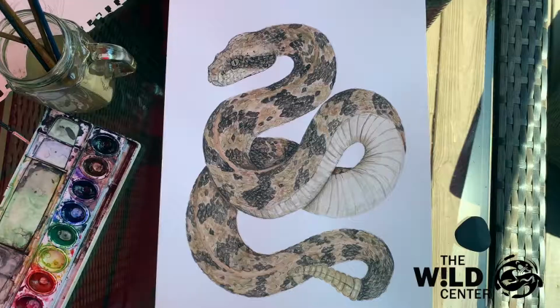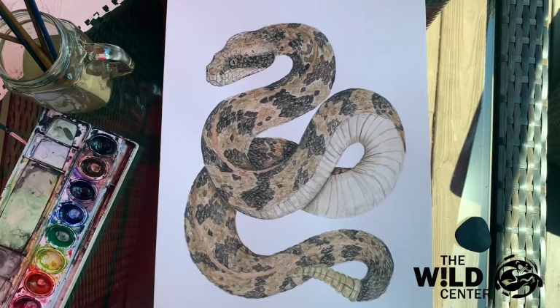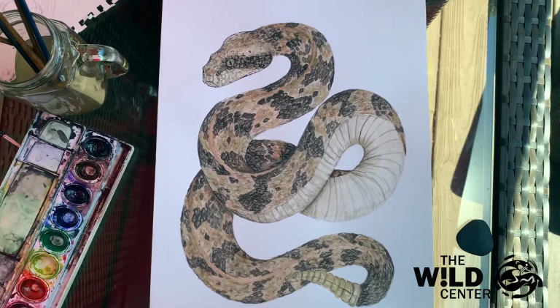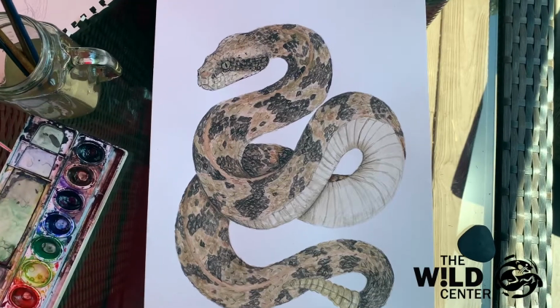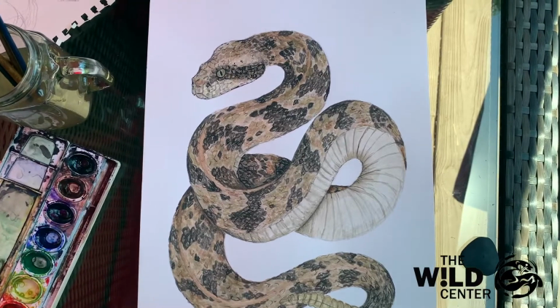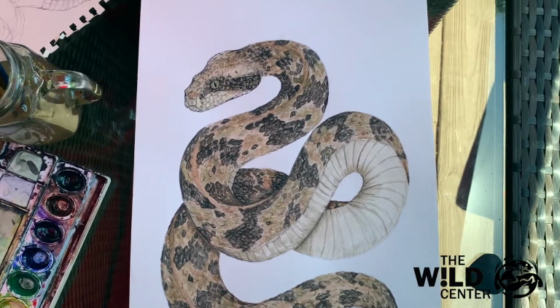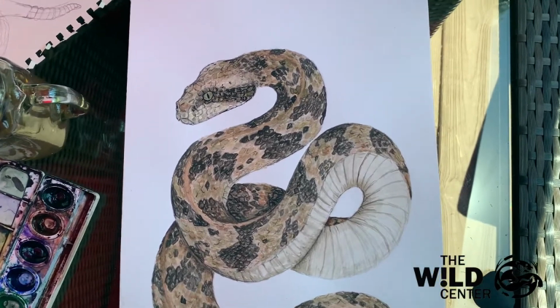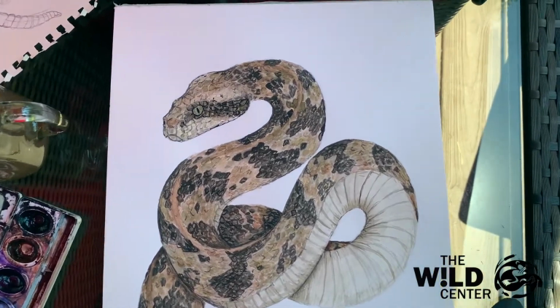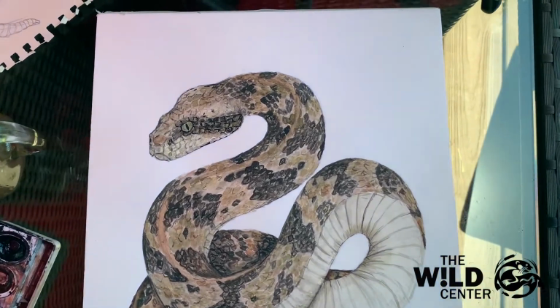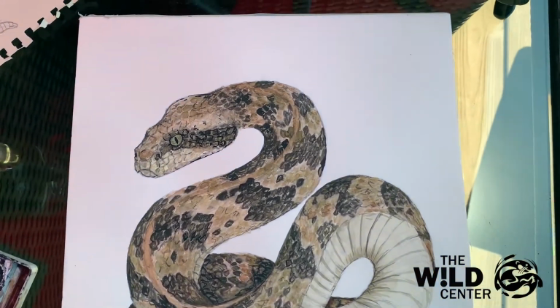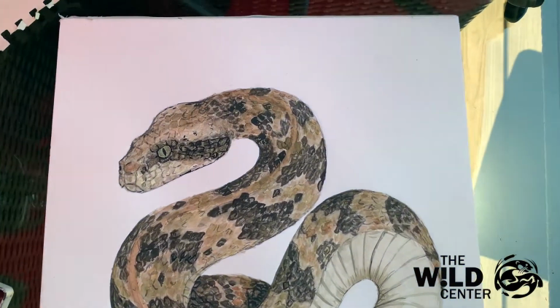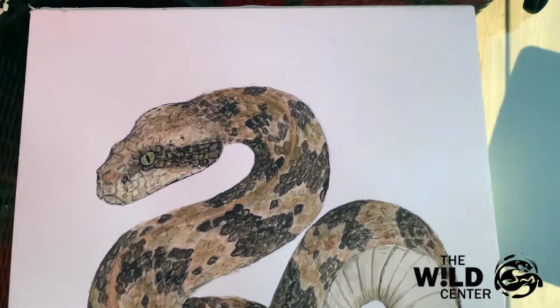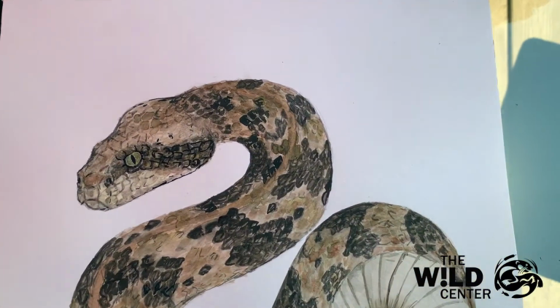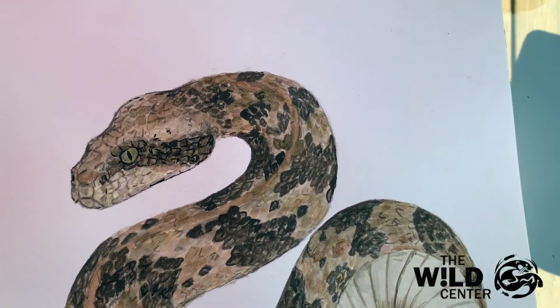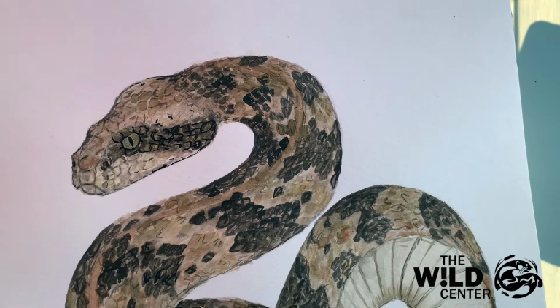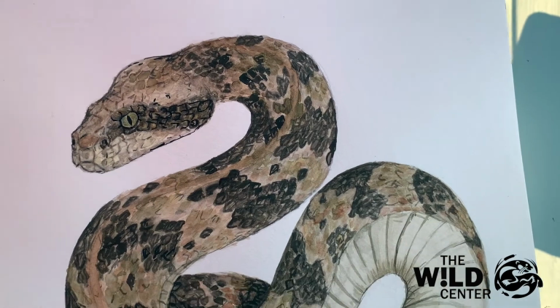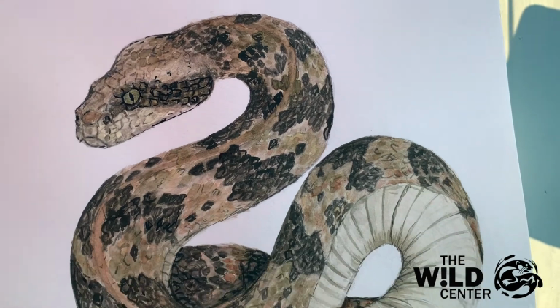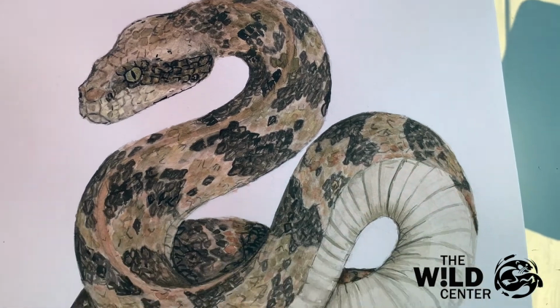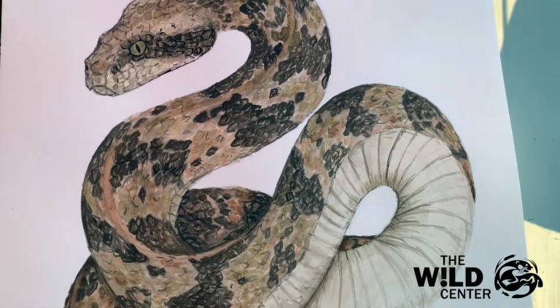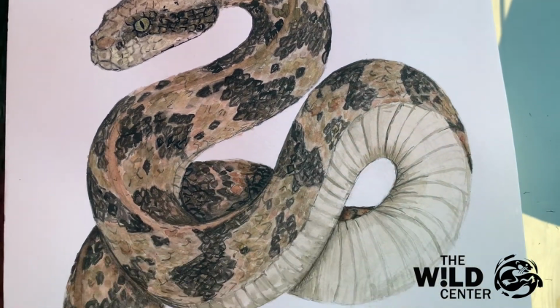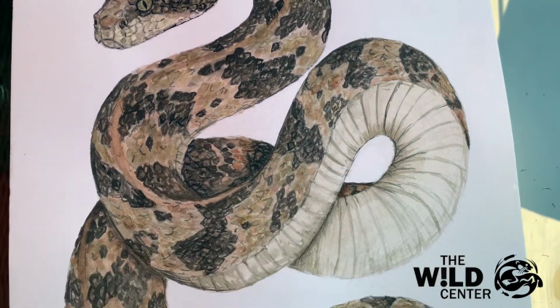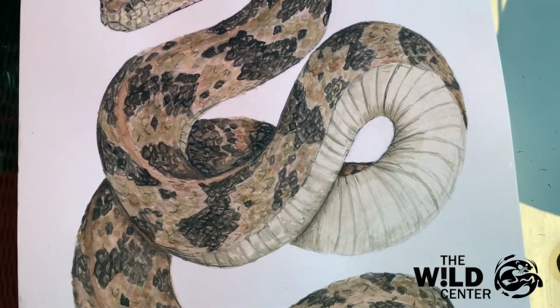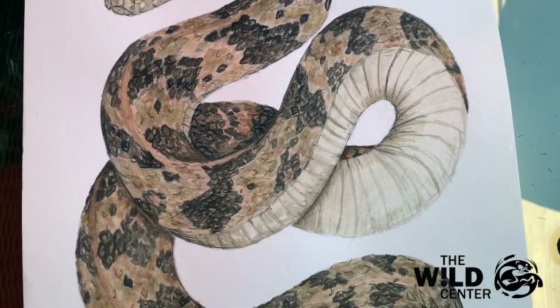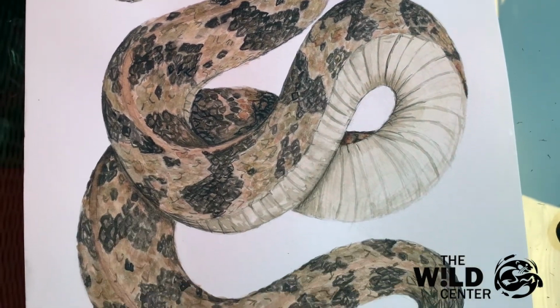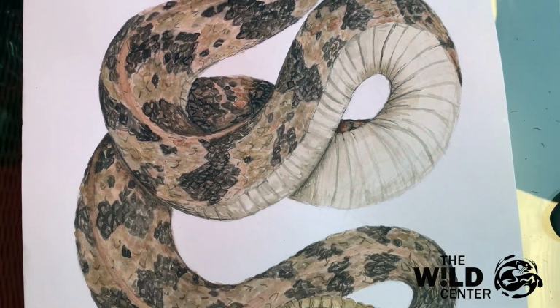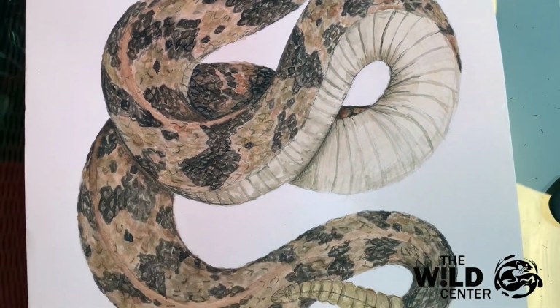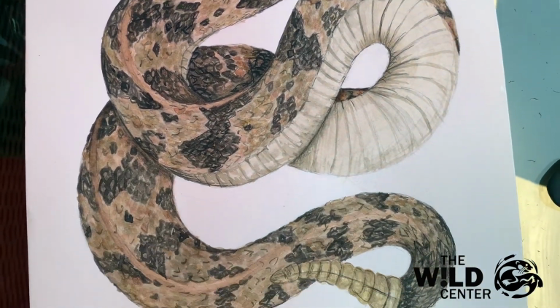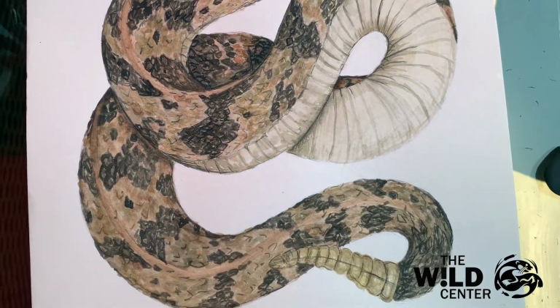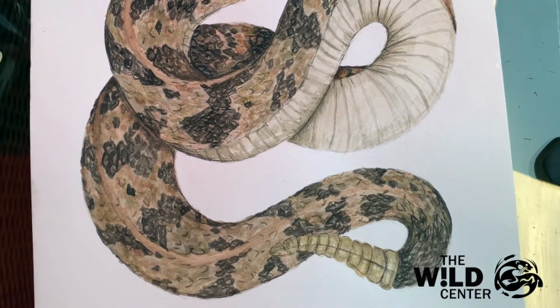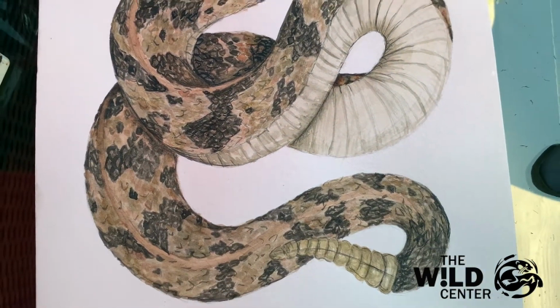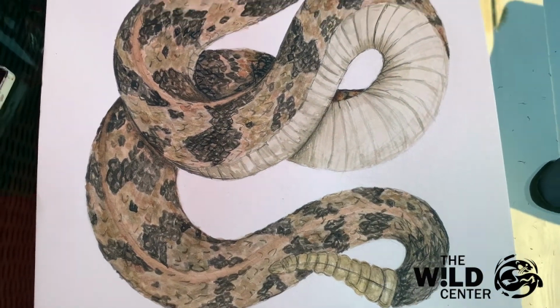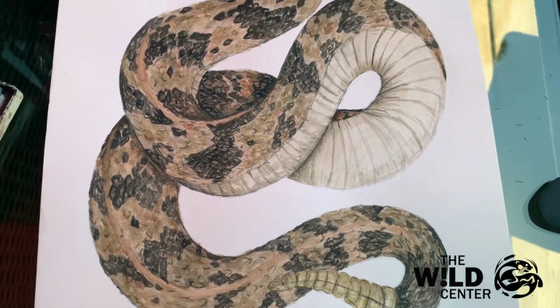And there we have it, a finished painting of a timber rattlesnake. I hope you enjoyed this tutorial, and I hope that you guys share your own creations using the hashtag the Wild Center.